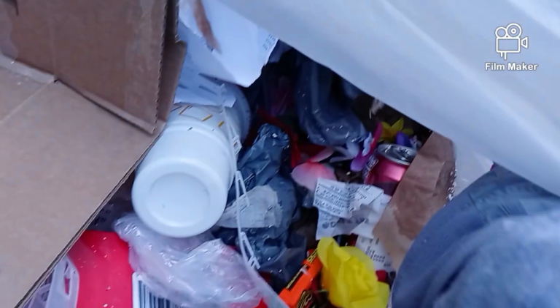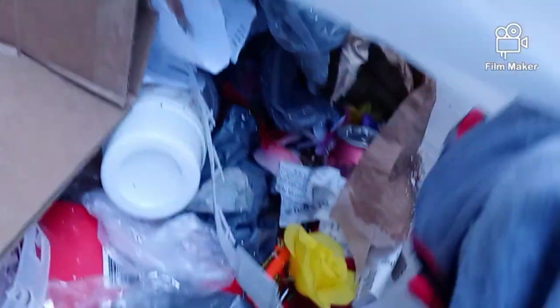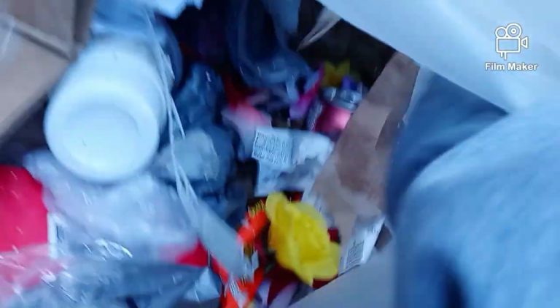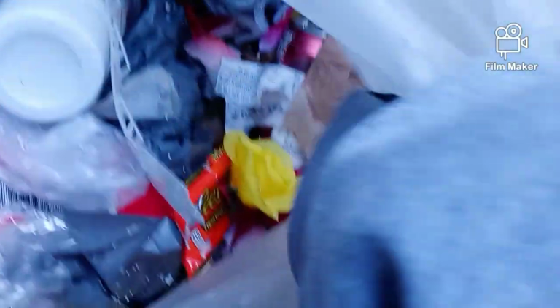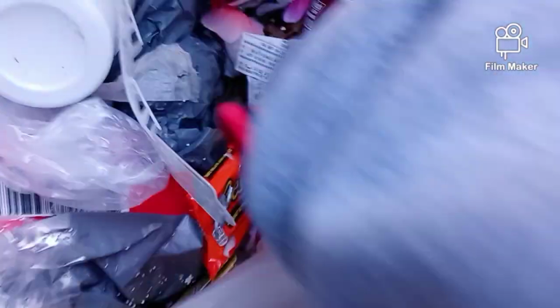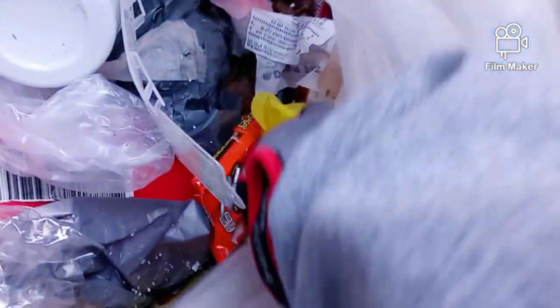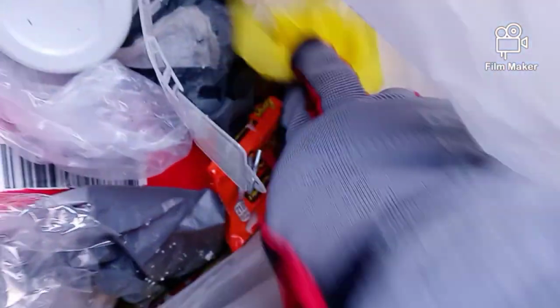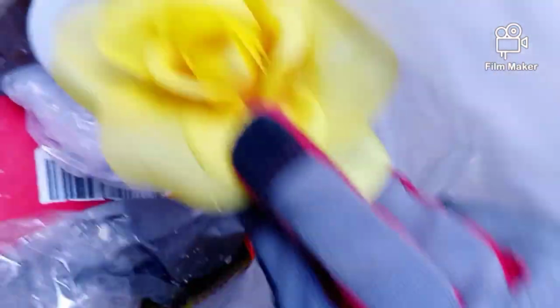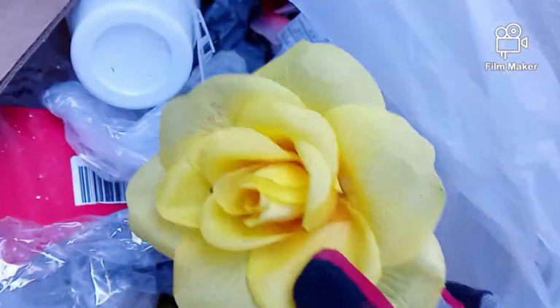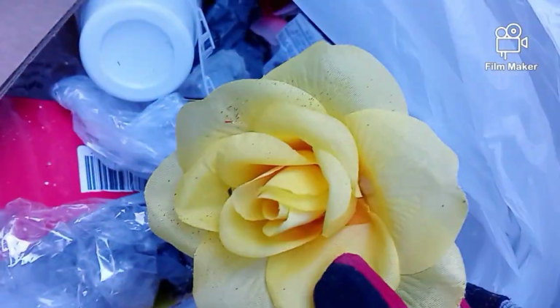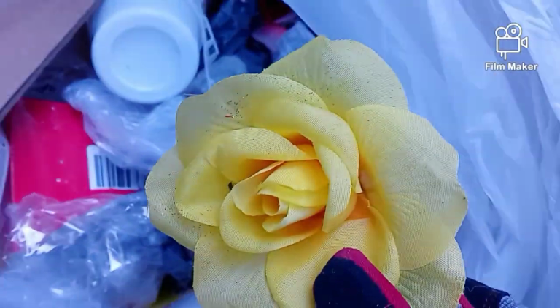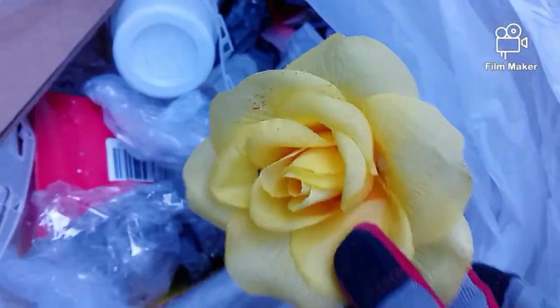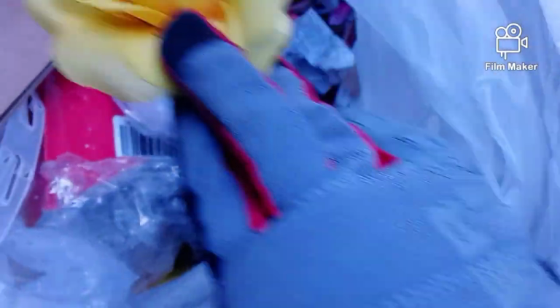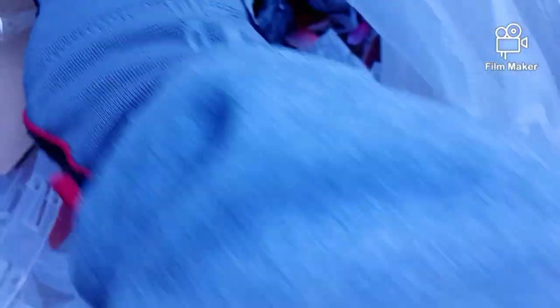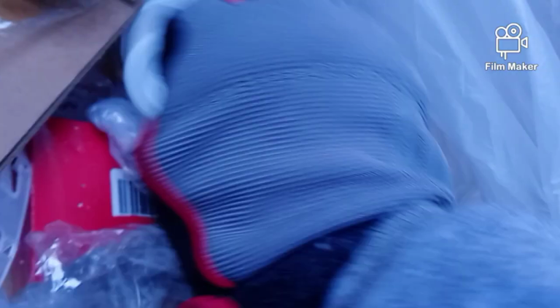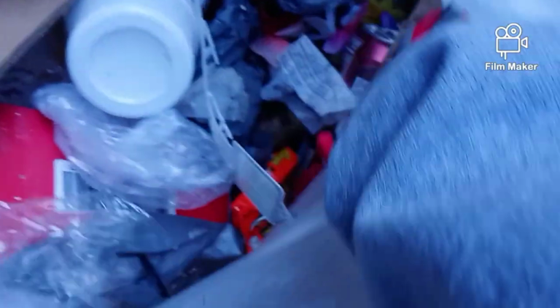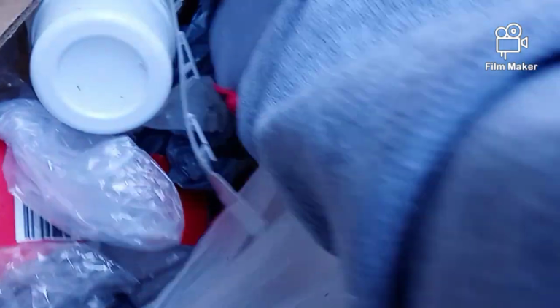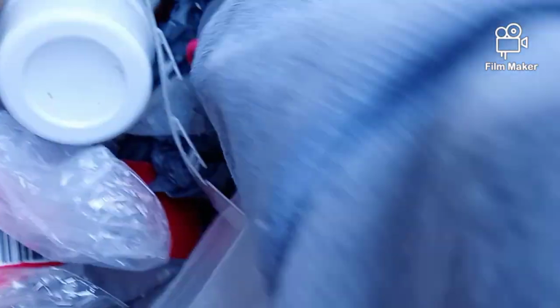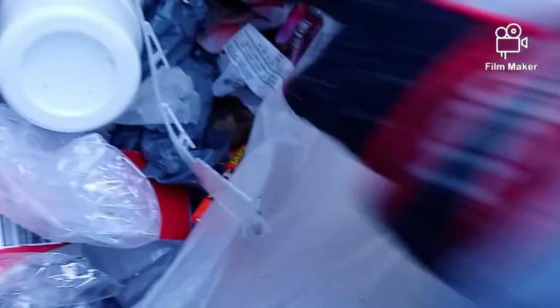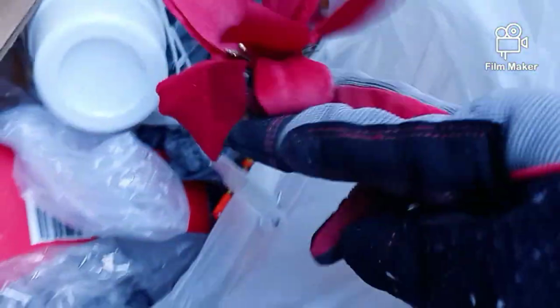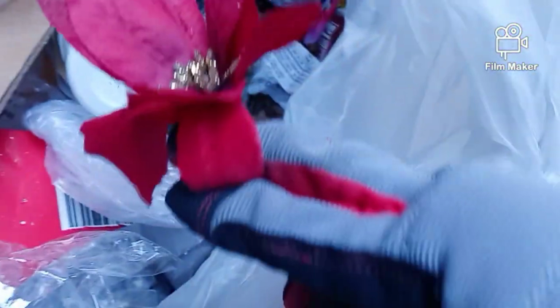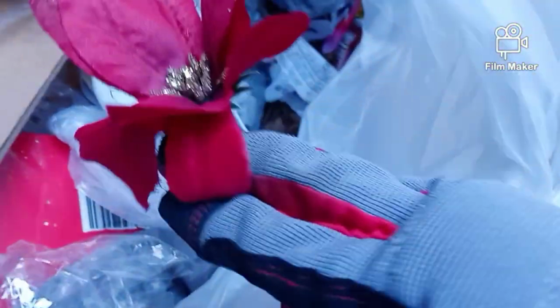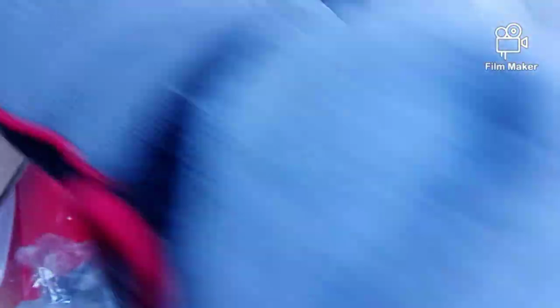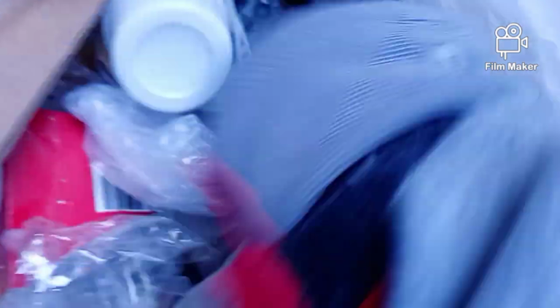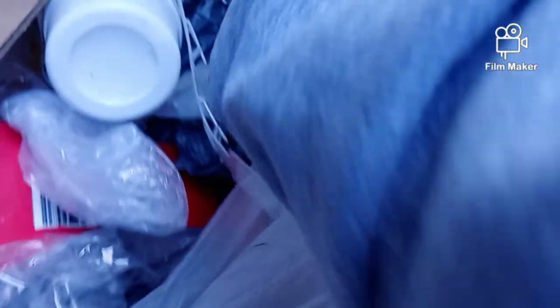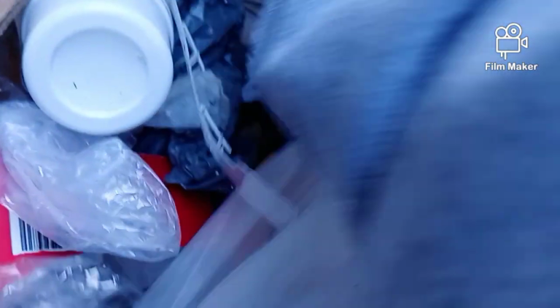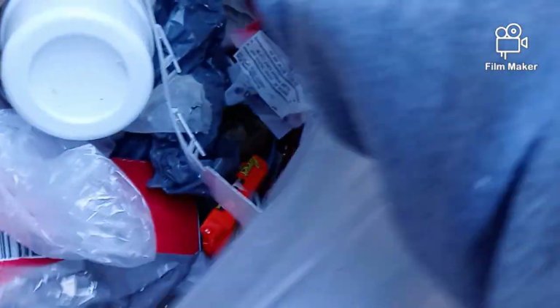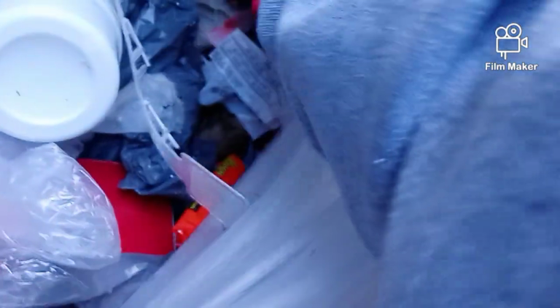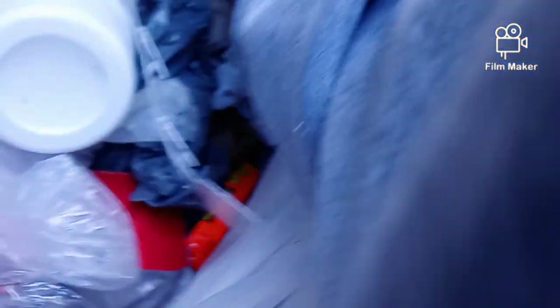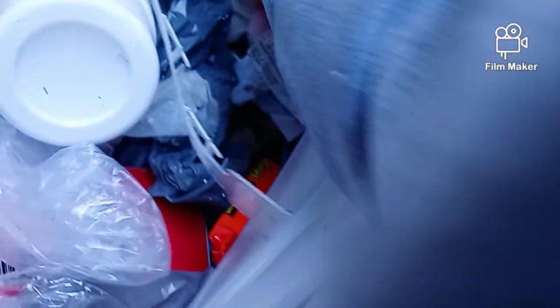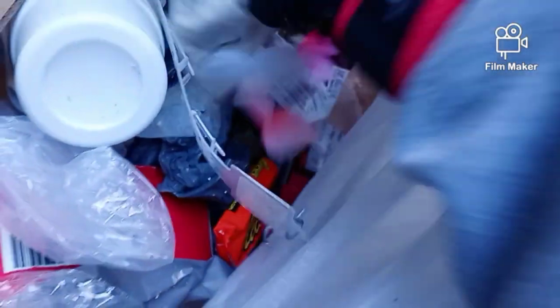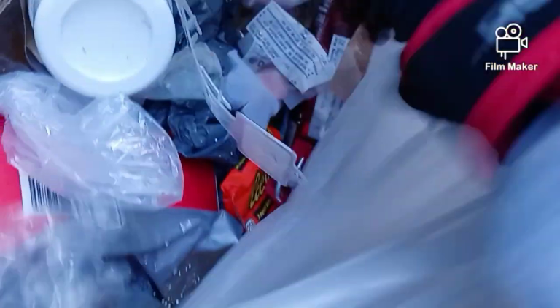I see some more flowers in here guys. That one — there's a pretty one. There's a pine cone.